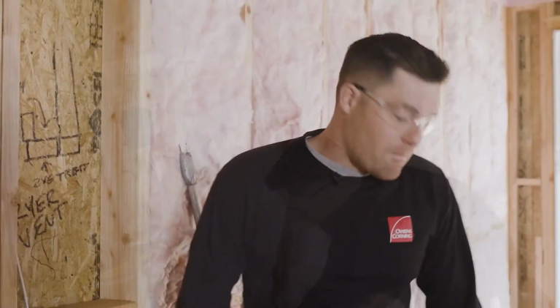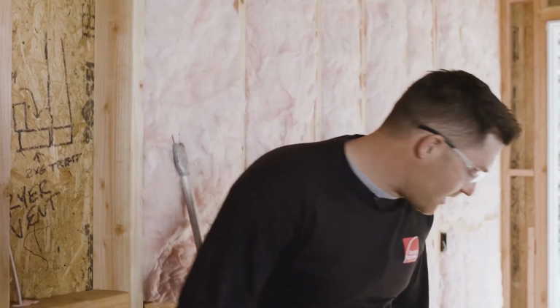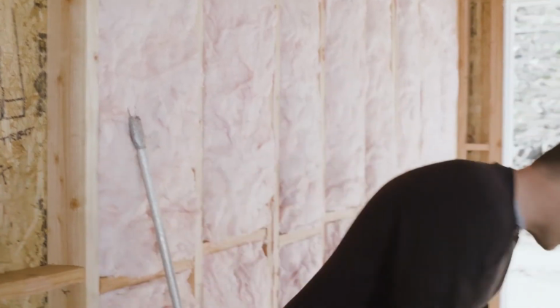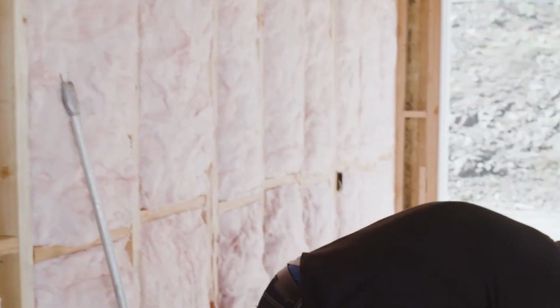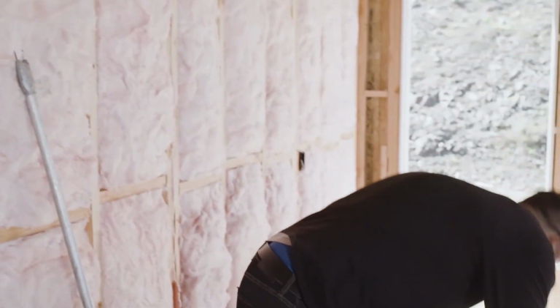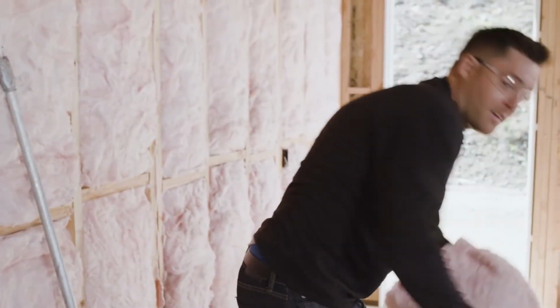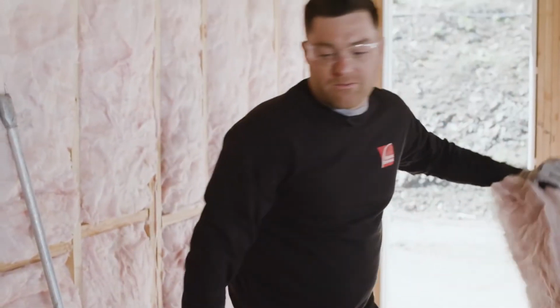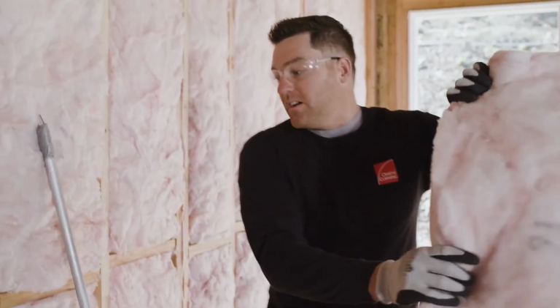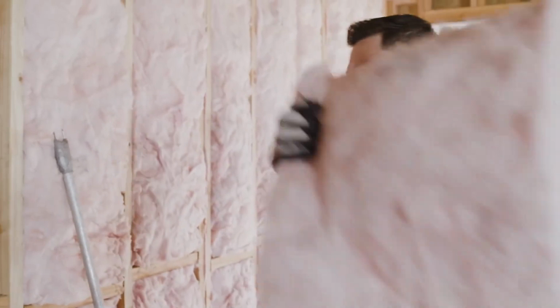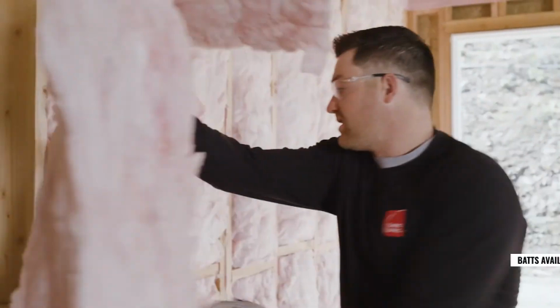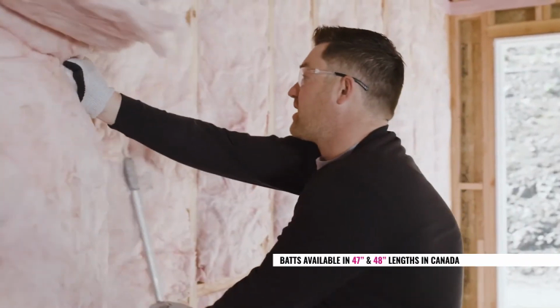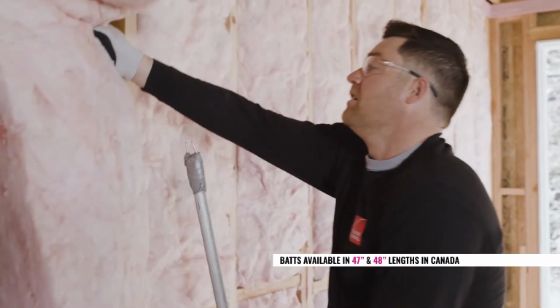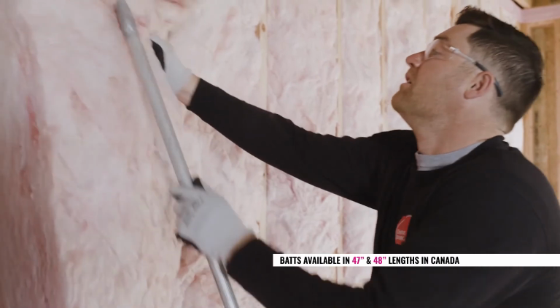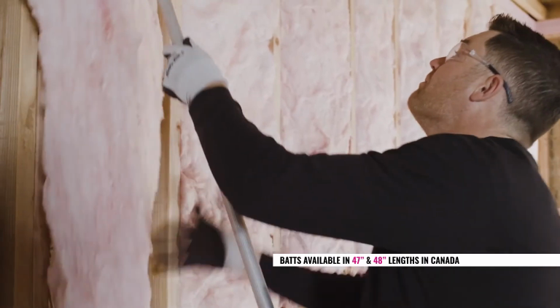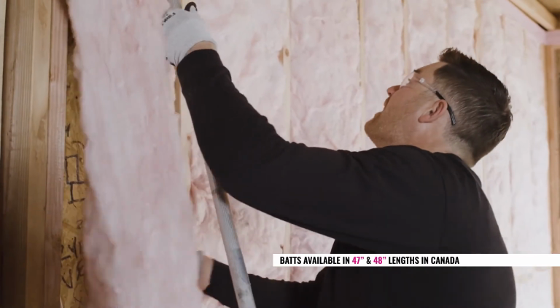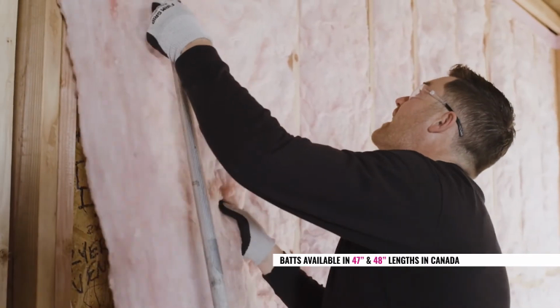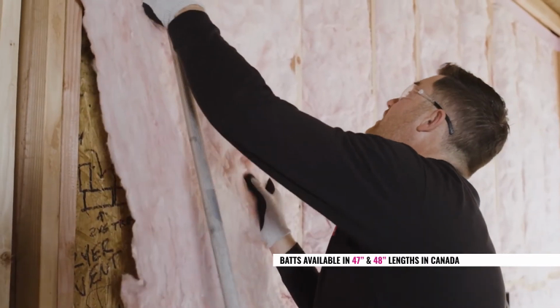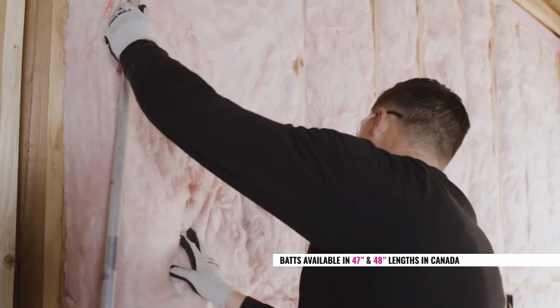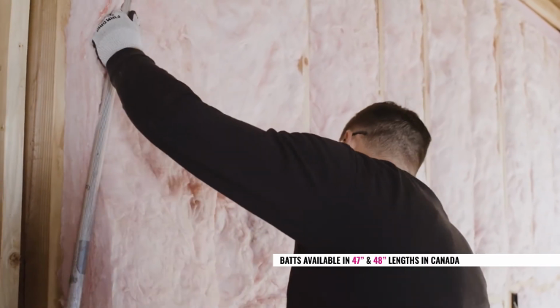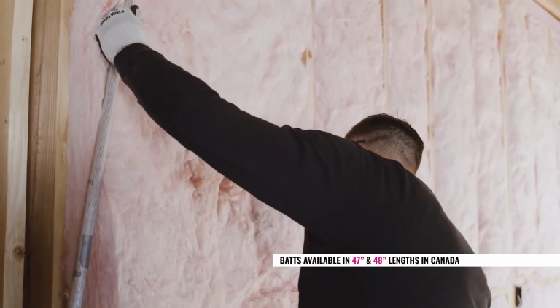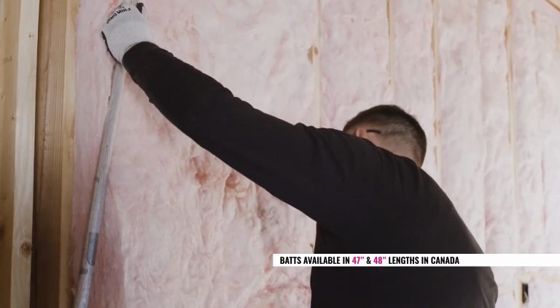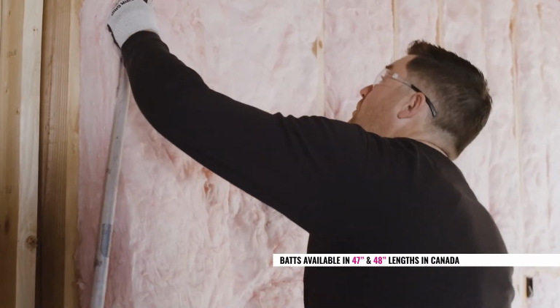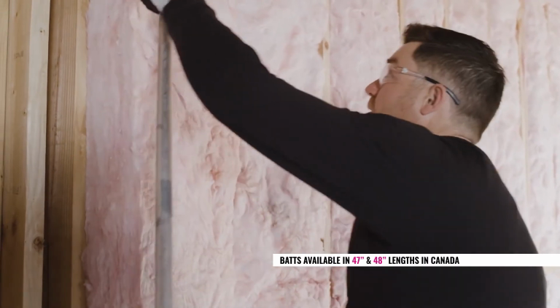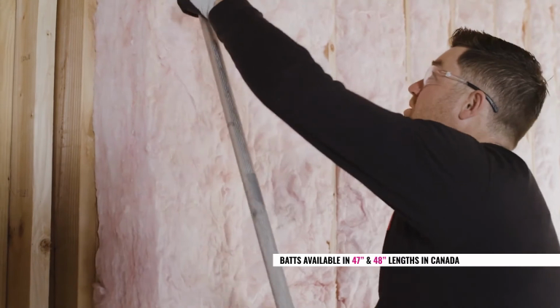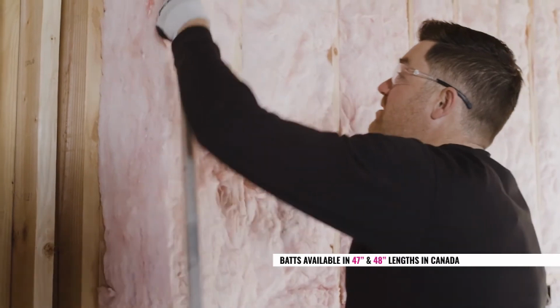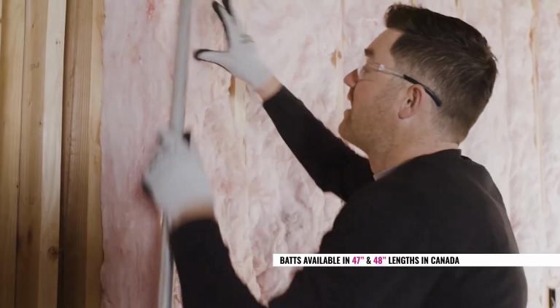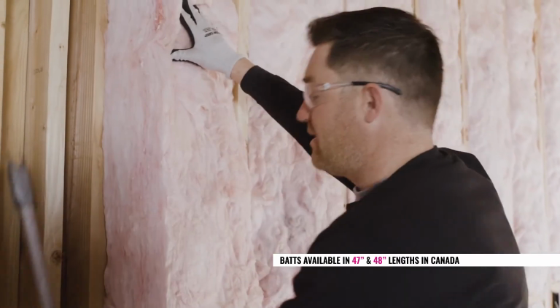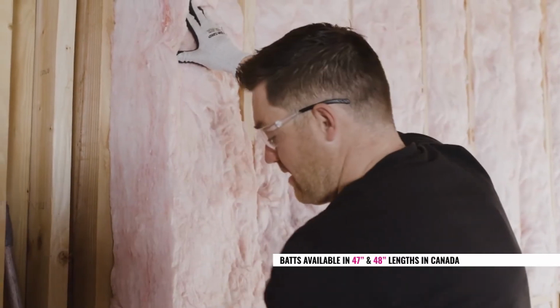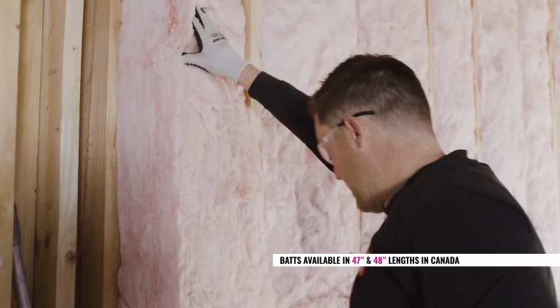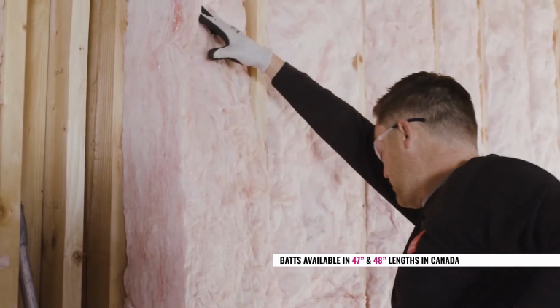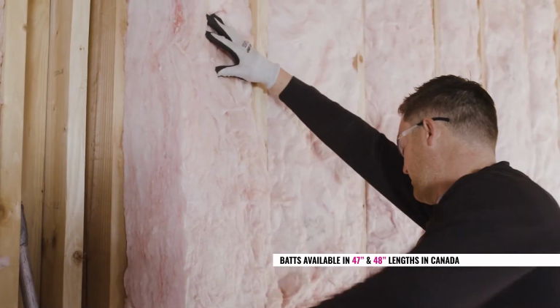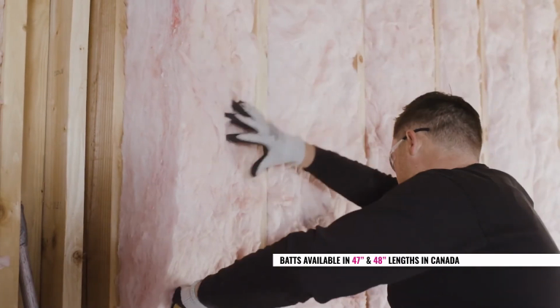Back to the cutability — we can't stress enough just how easy this stuff is to cut. And that matters. Efficiency right now, with the labor shortages that are out there, is really, really important.